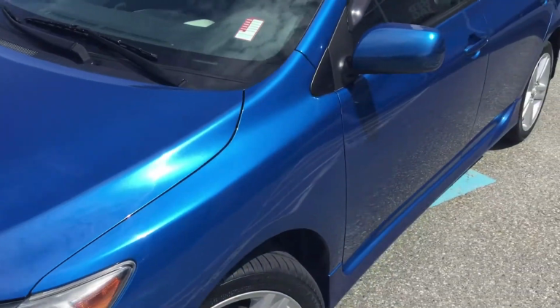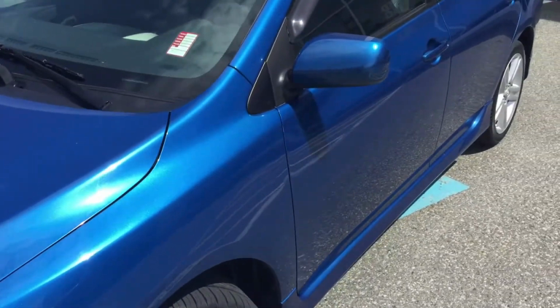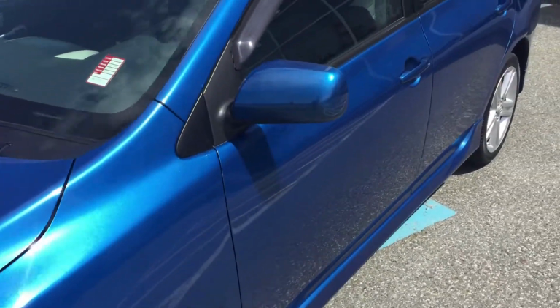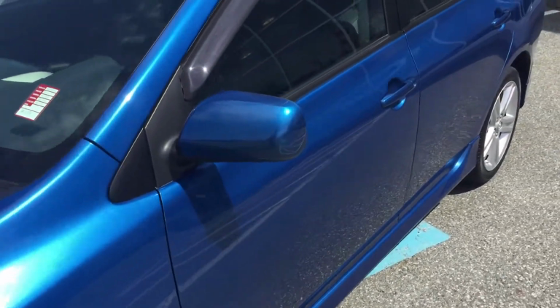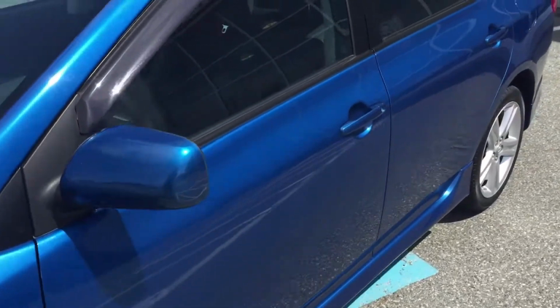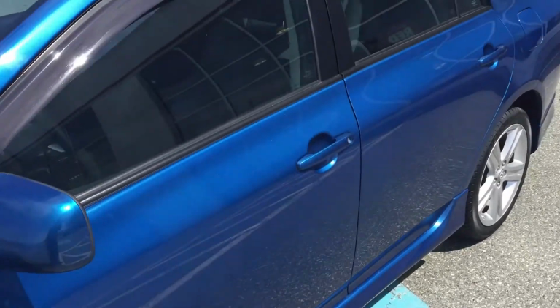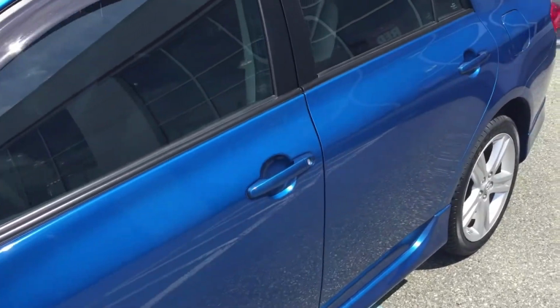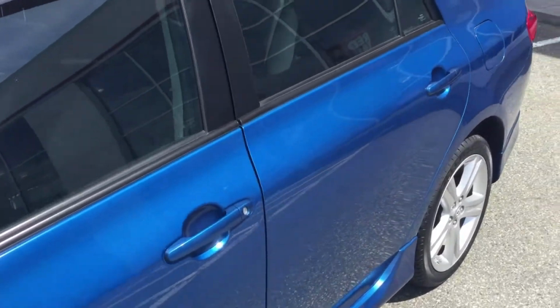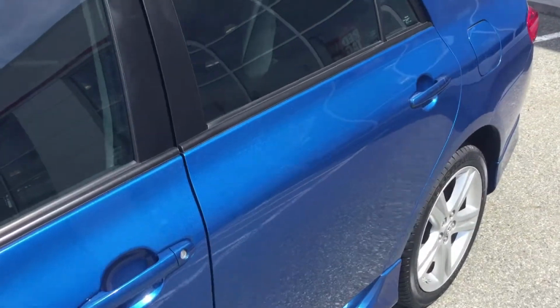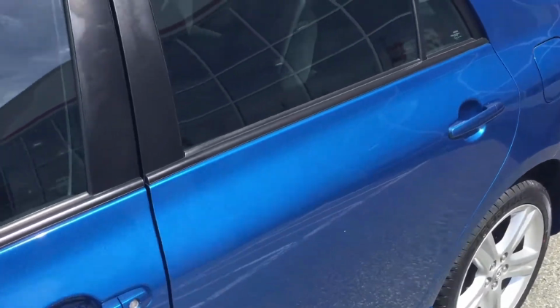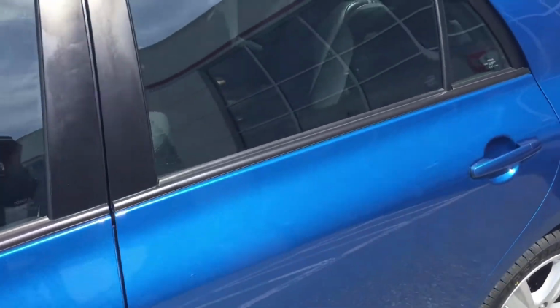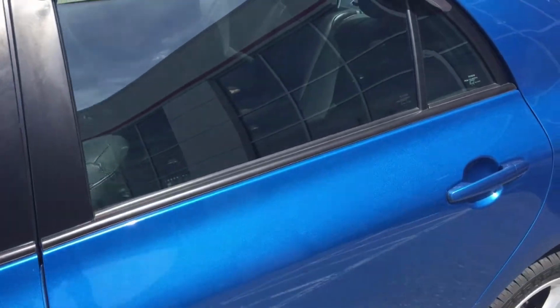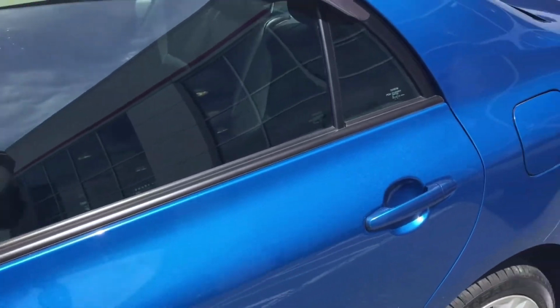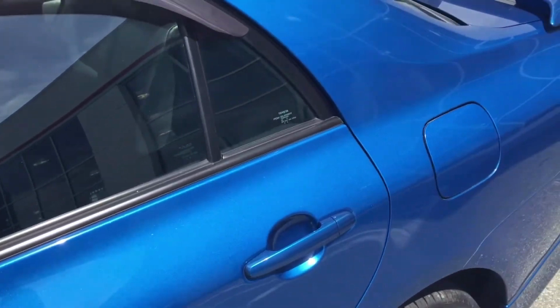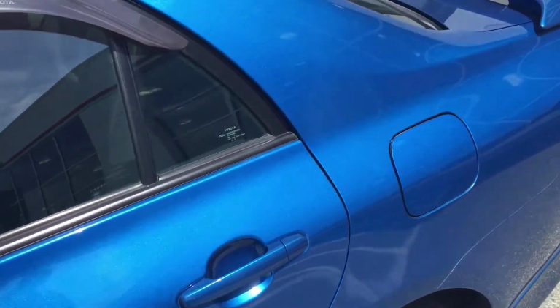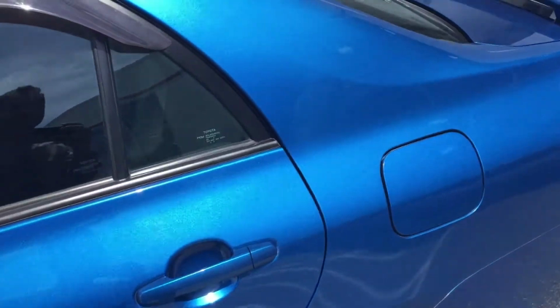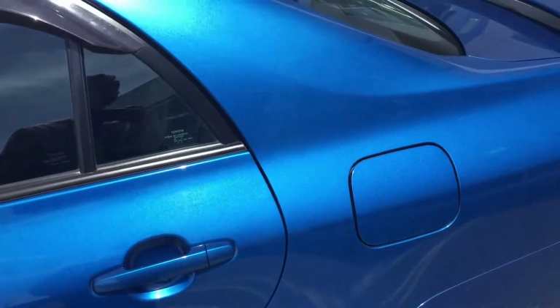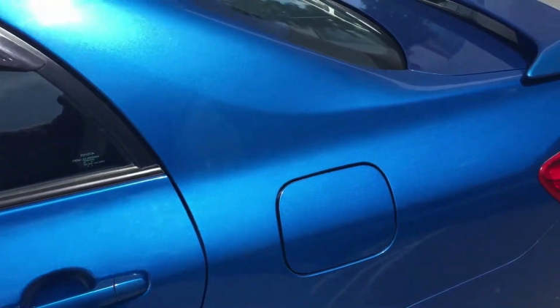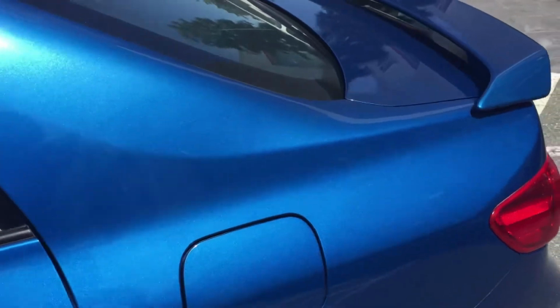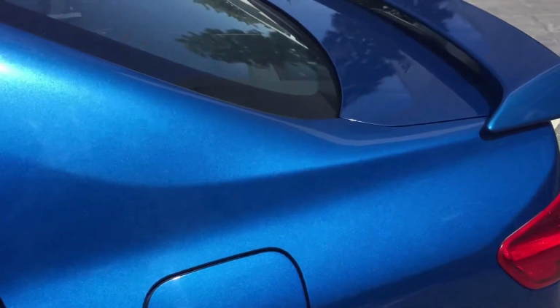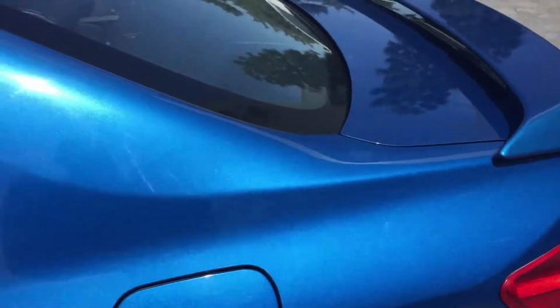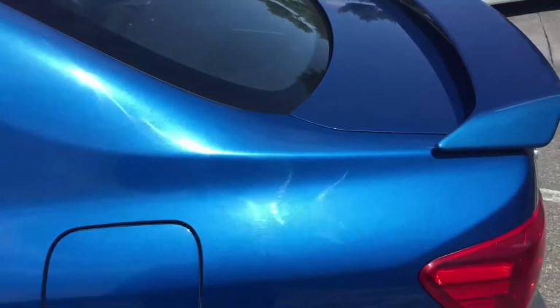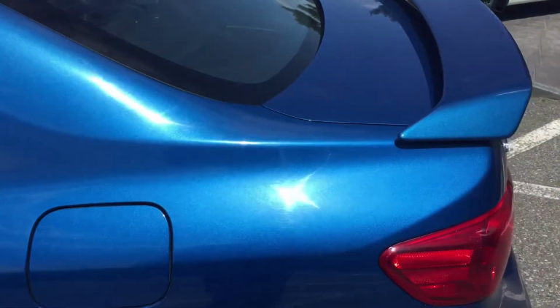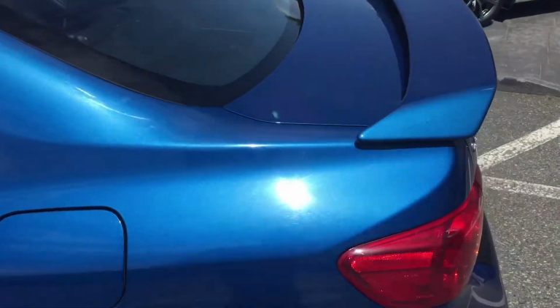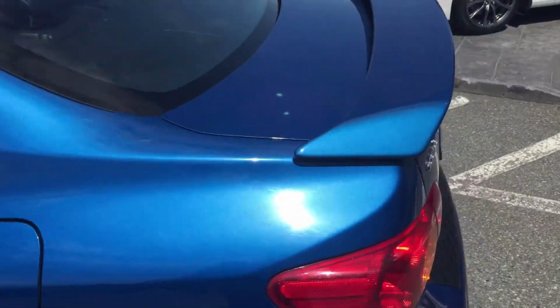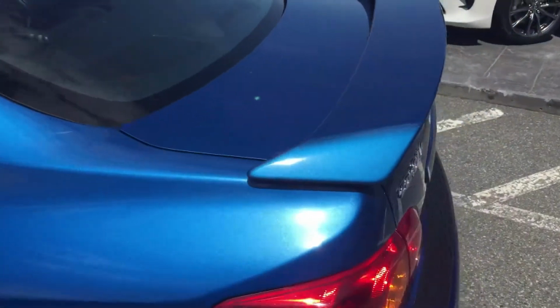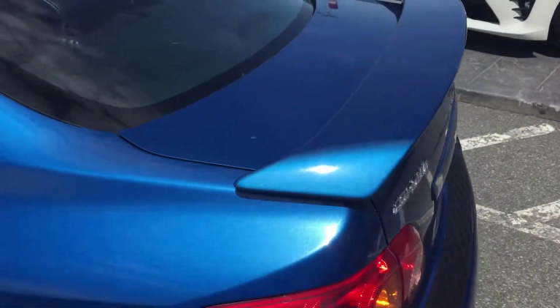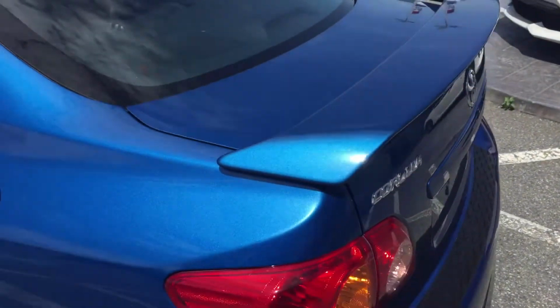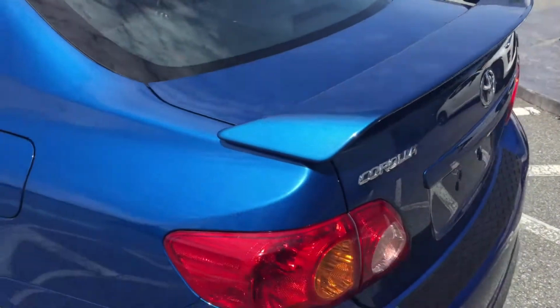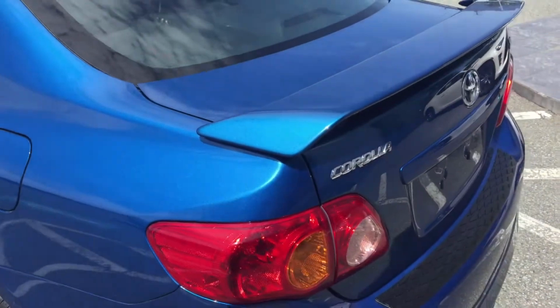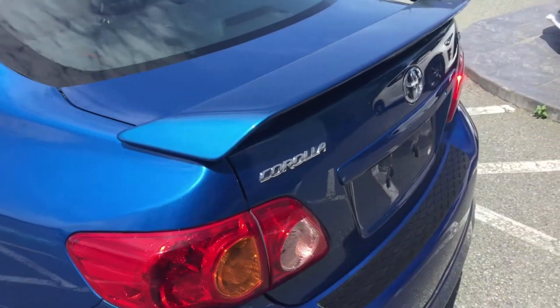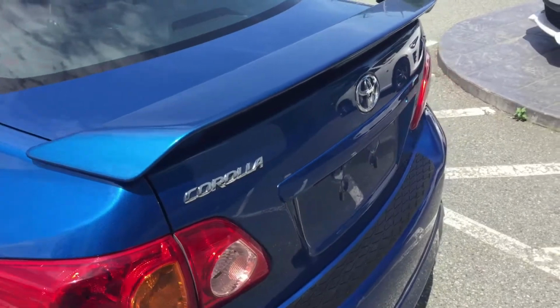All in all for a 2010 Corolla, this car is in excellent shape. Another plus with this one is it does have a leather interior, which was an upgrade over the standard trim.